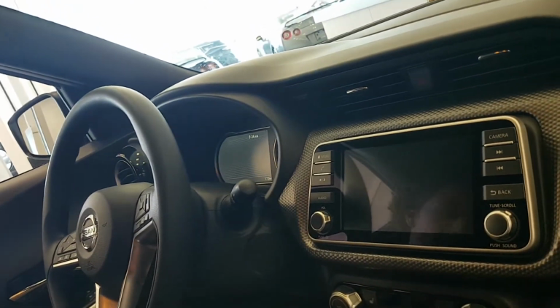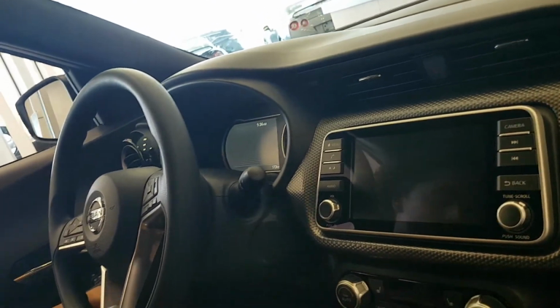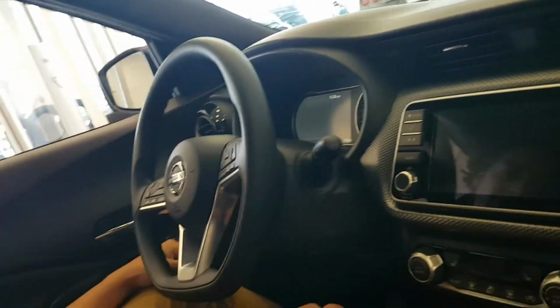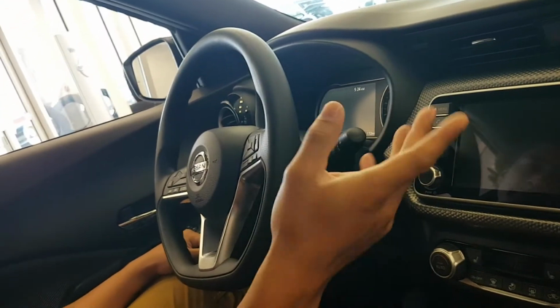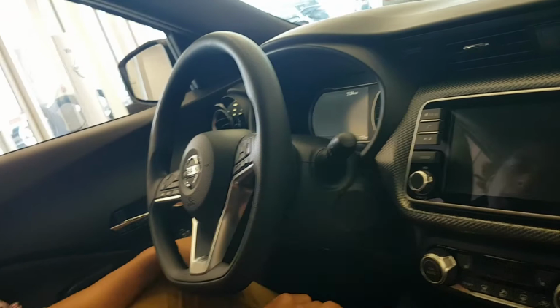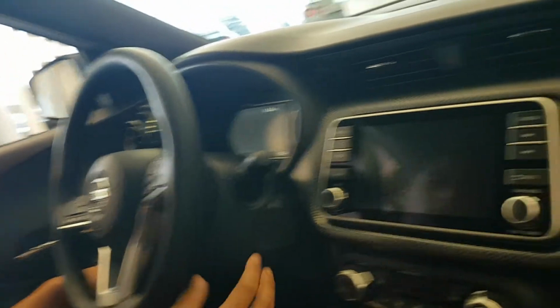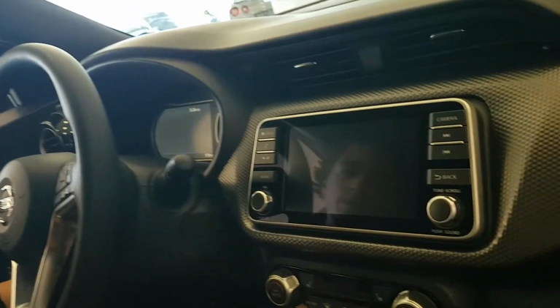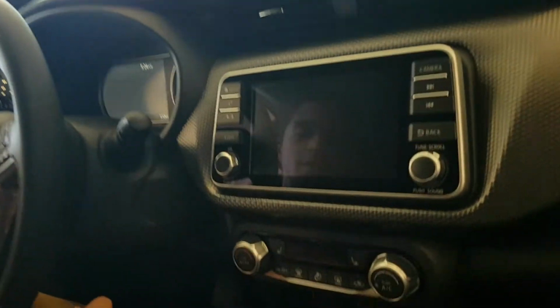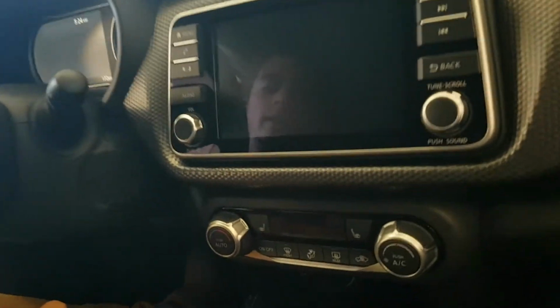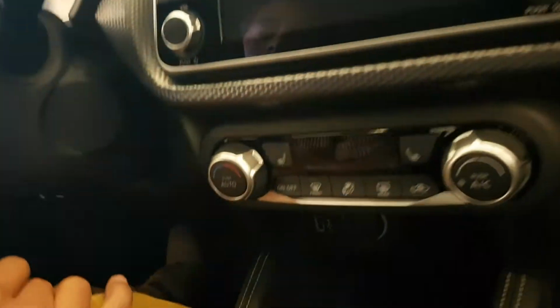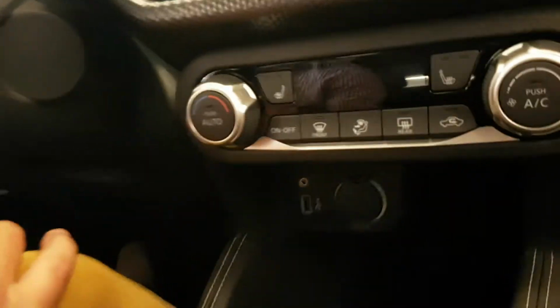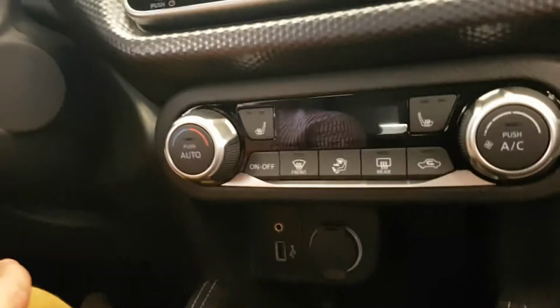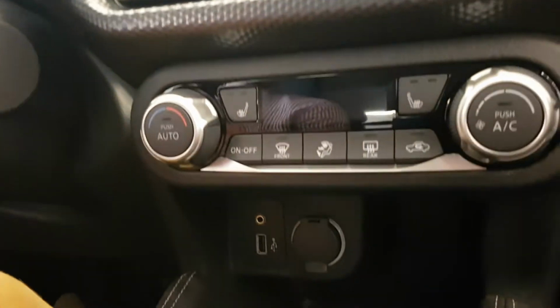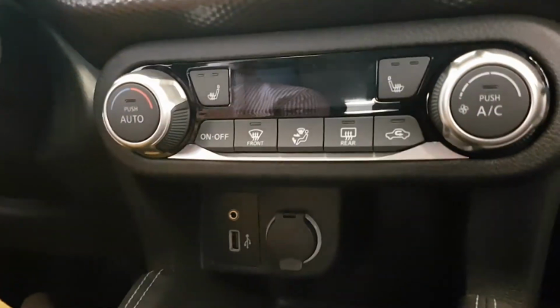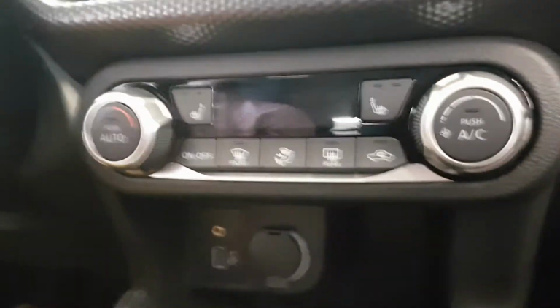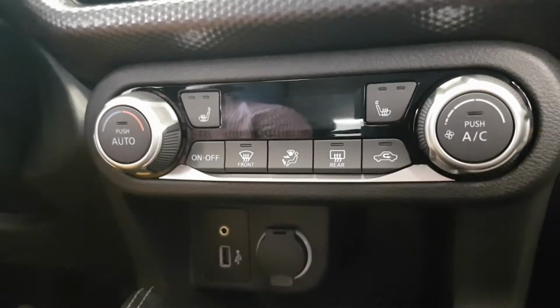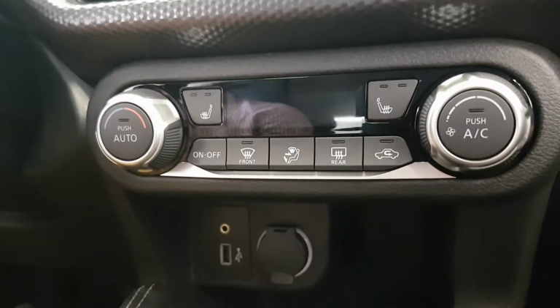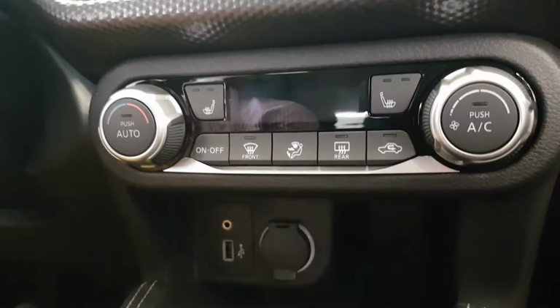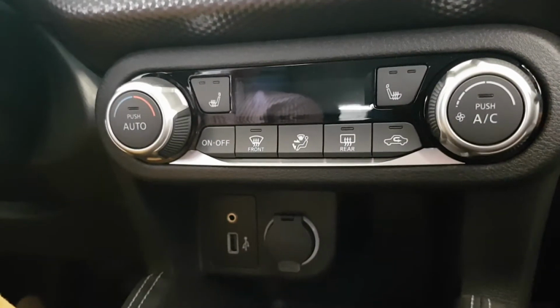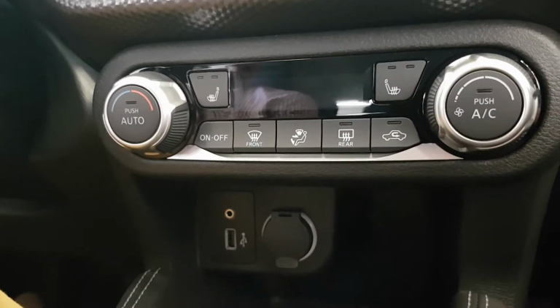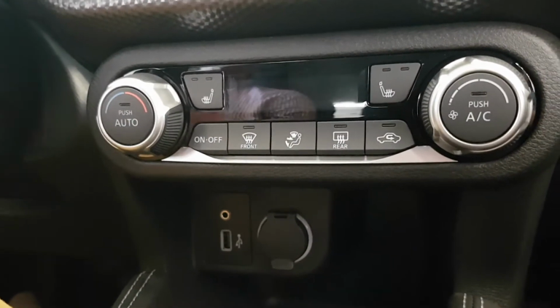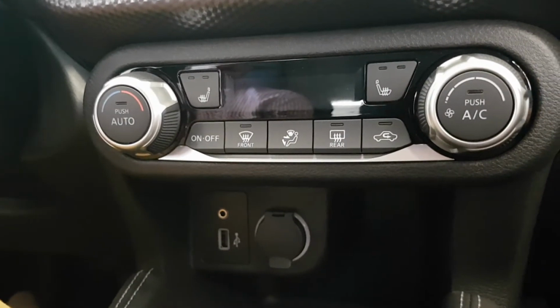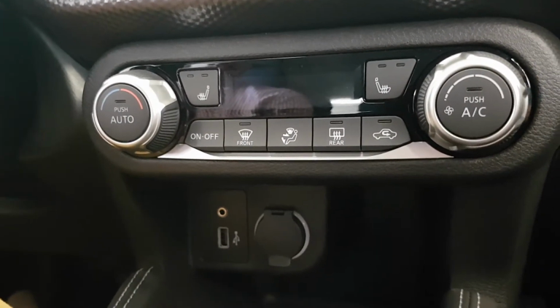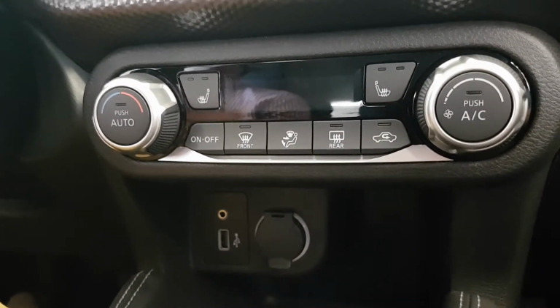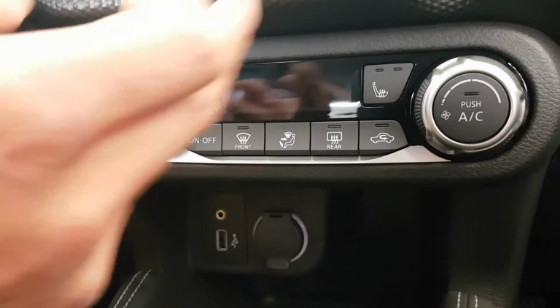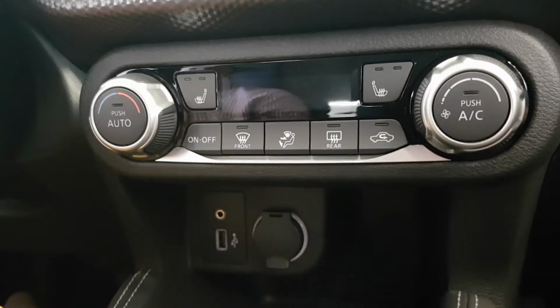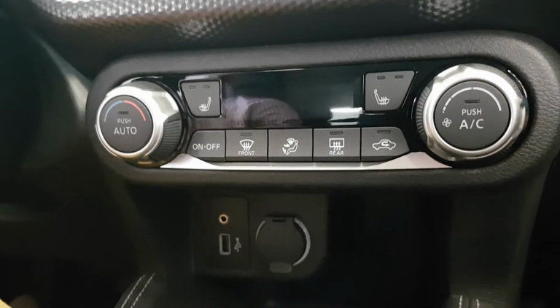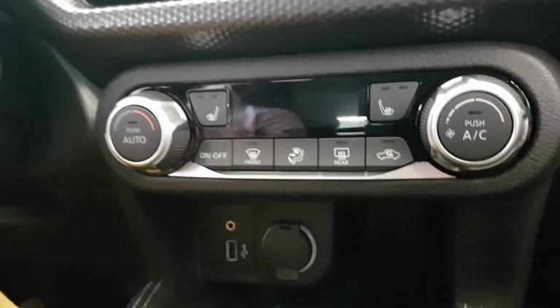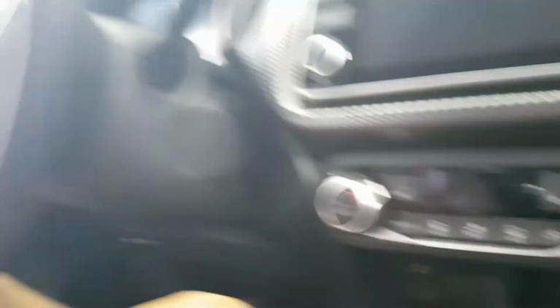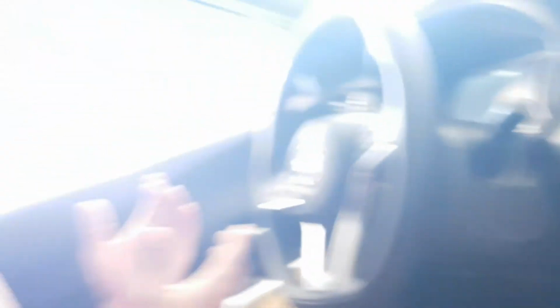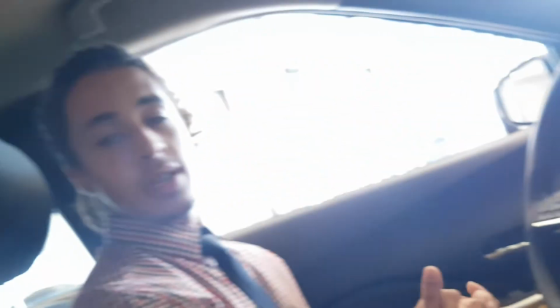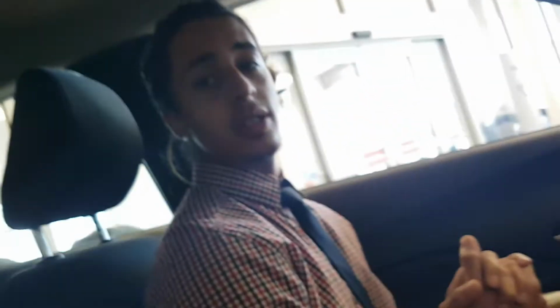I wish I had the keys on me, I'd show you a little bit more. Beautiful display, crystal clear. You've got the backup camera on this one, Android Auto and Apple CarPlay as well. Climate controls down here. You do have heated seats on the SV, so that's always nice for the wintertime.